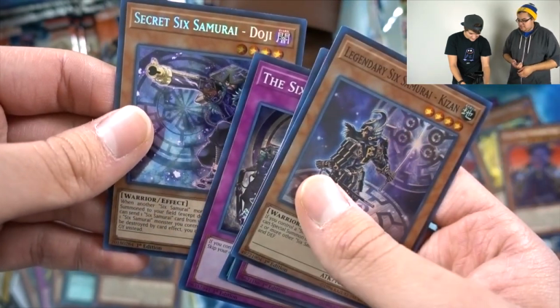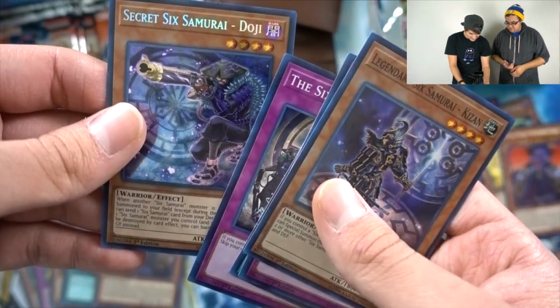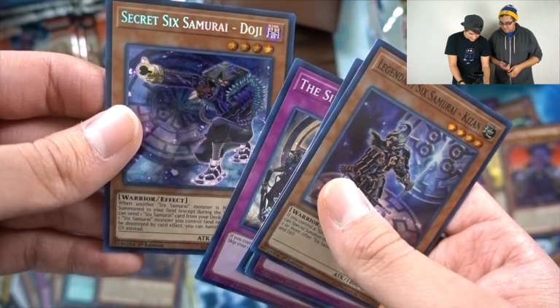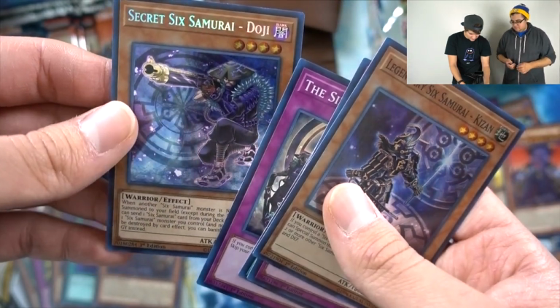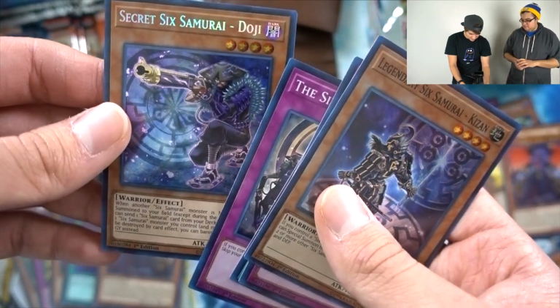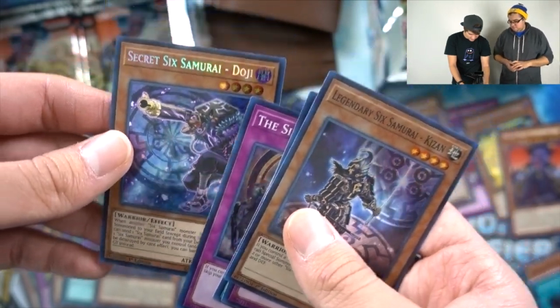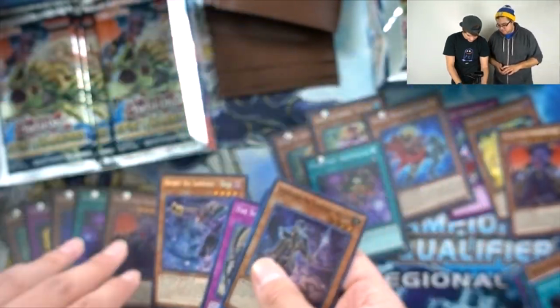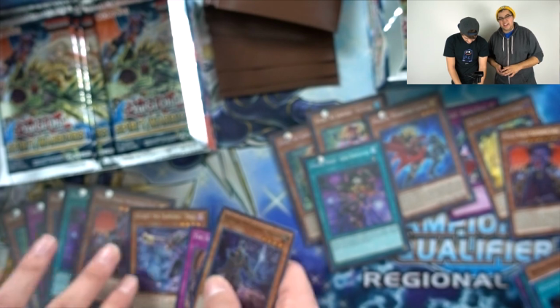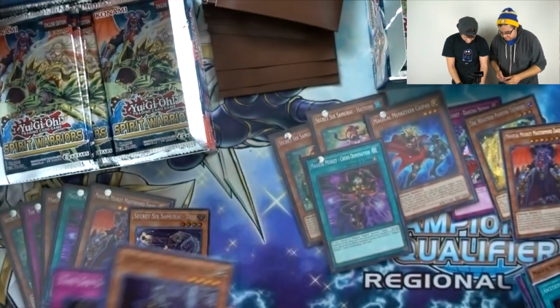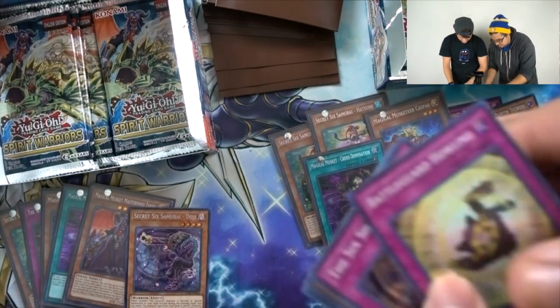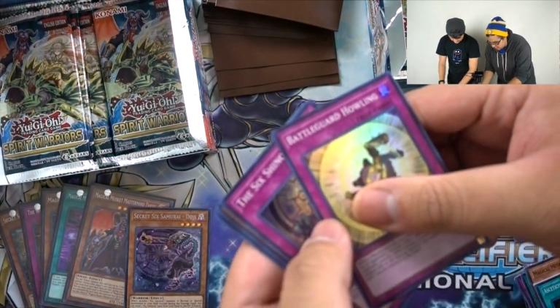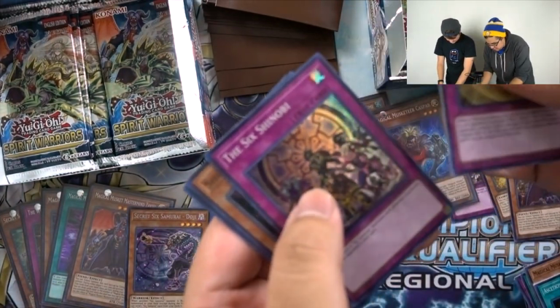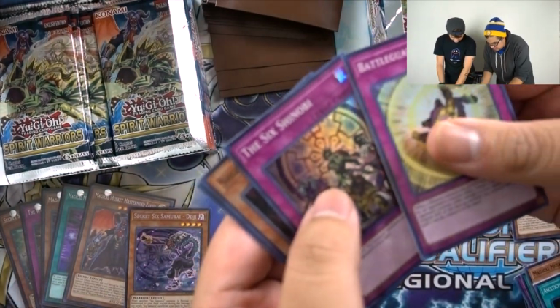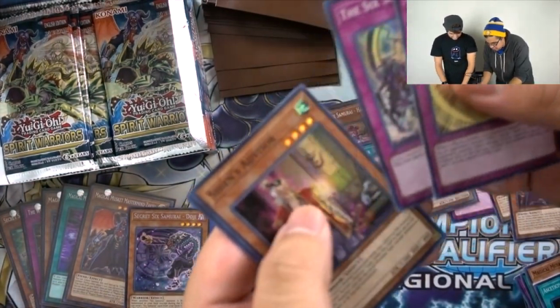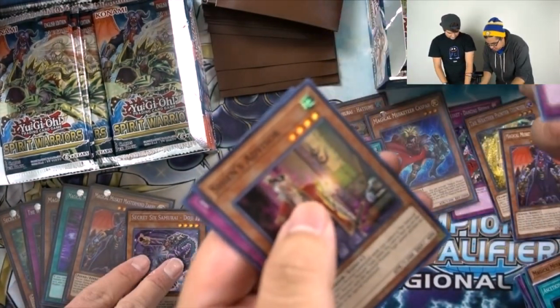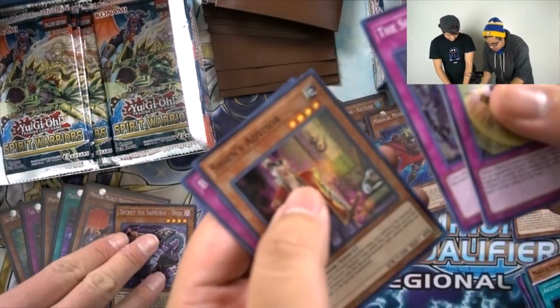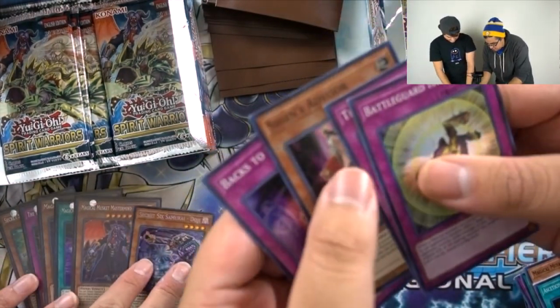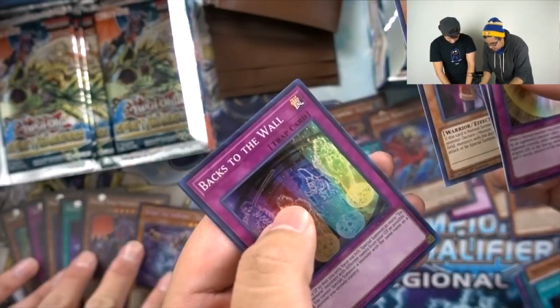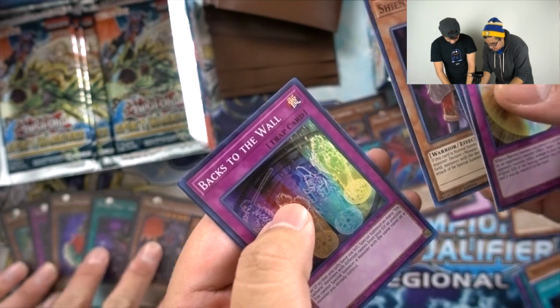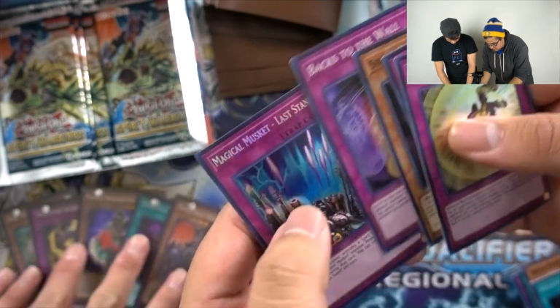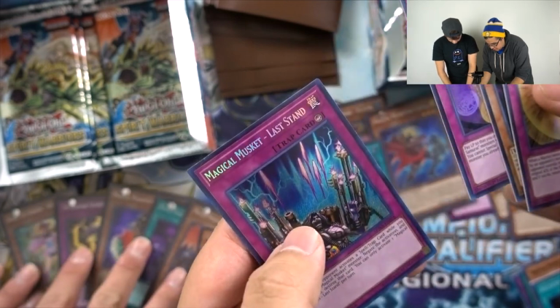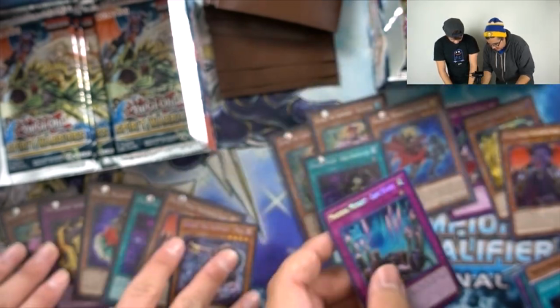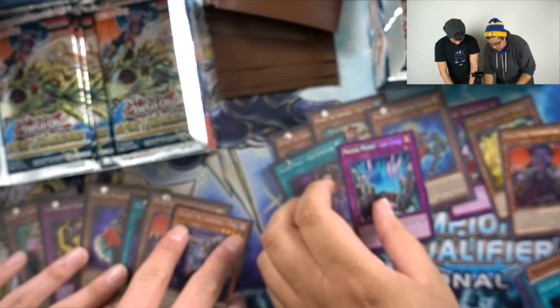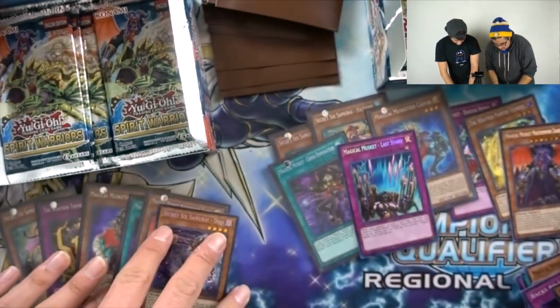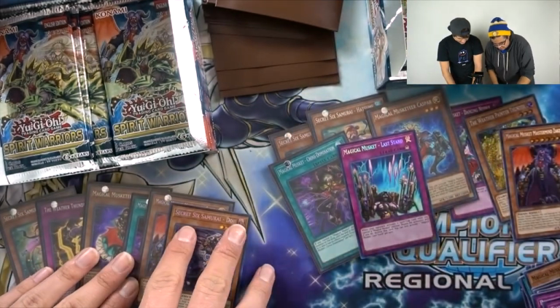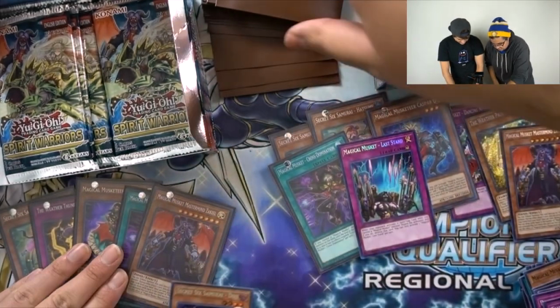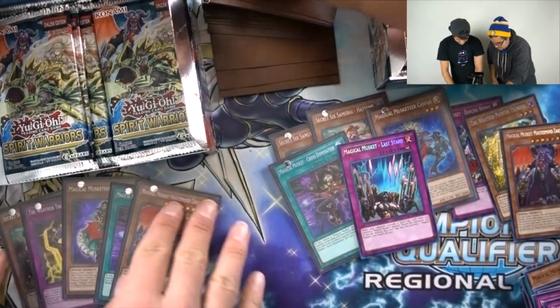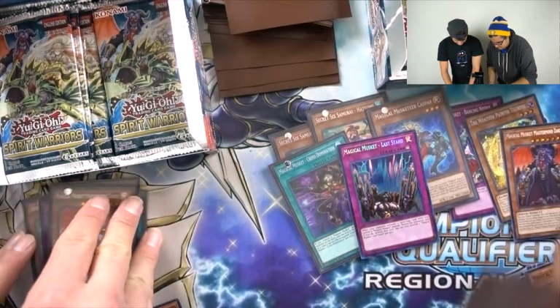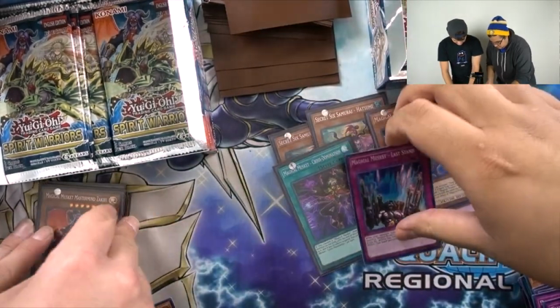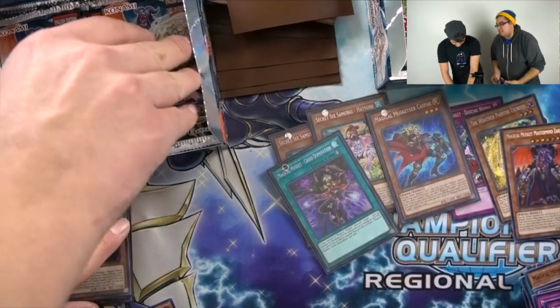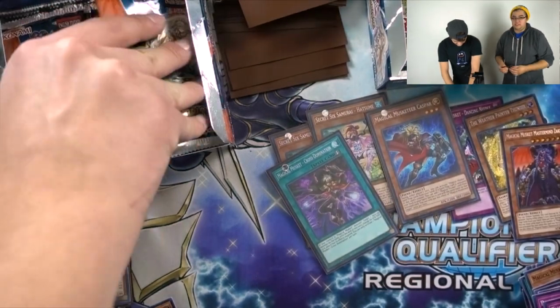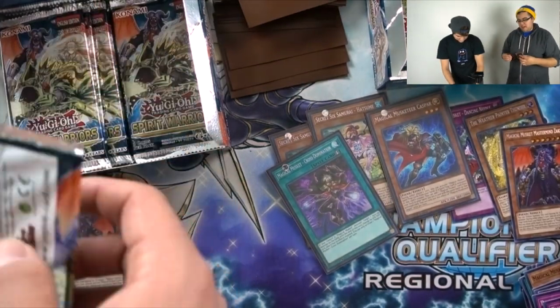Secret Six Samurai Doji, Izai, Howling, Shinobi. She is an Advisor, Back to the Wall, and a Last Stand. I'll keep this one out of the sleeve — only the good cards matter.